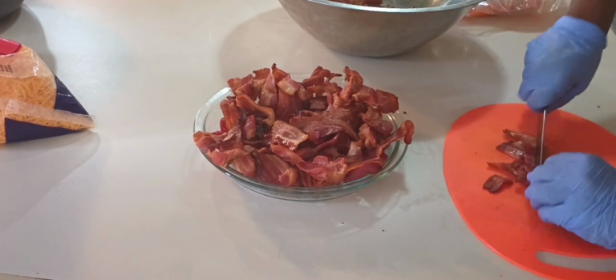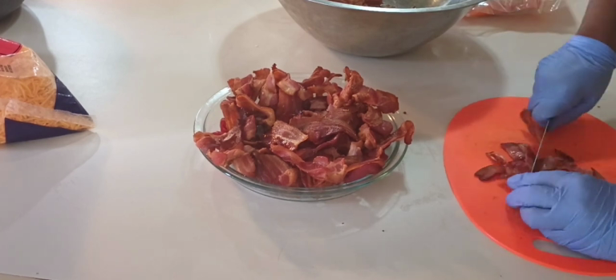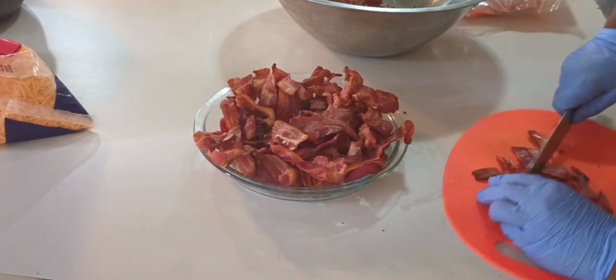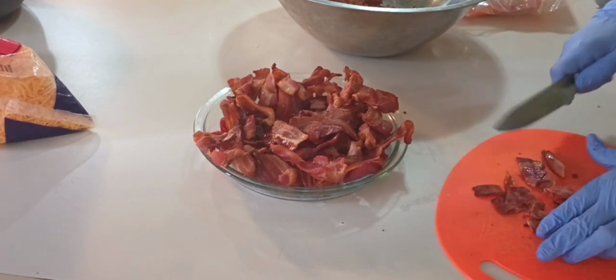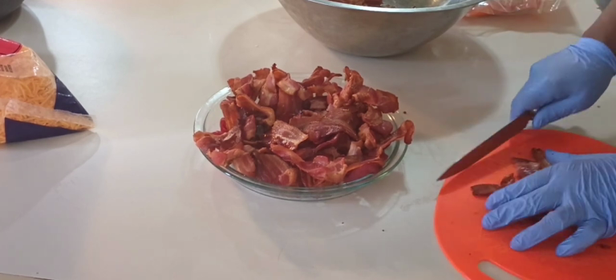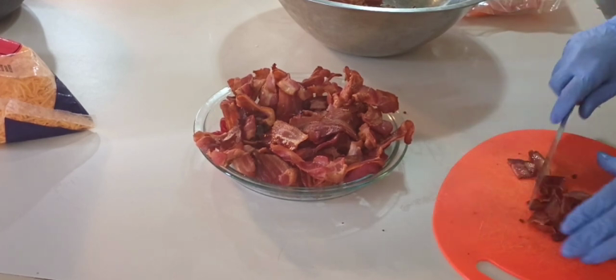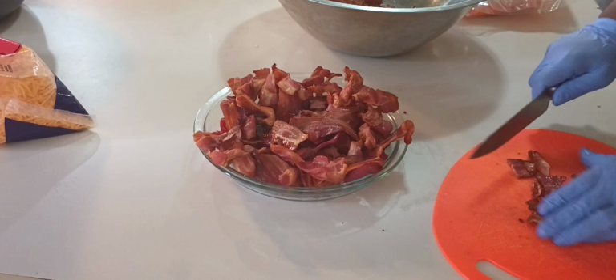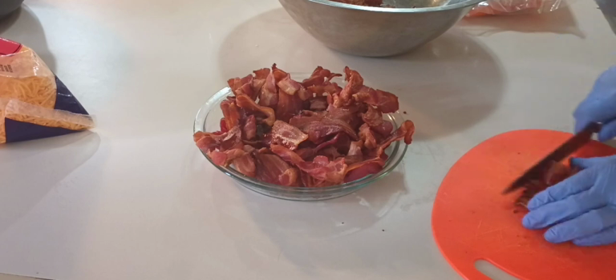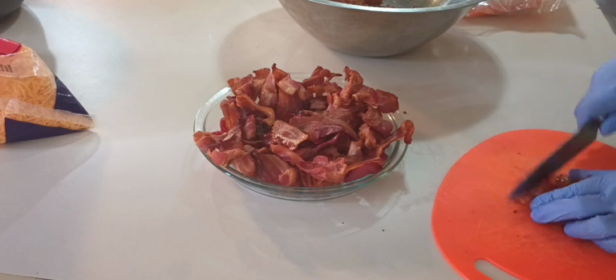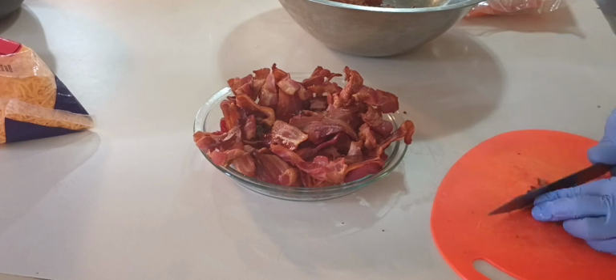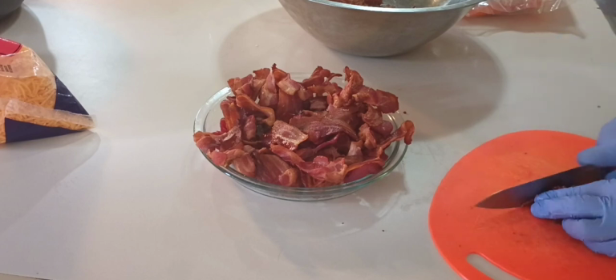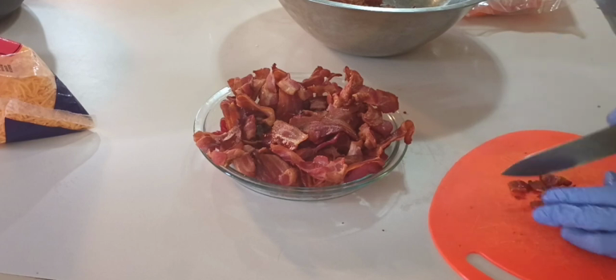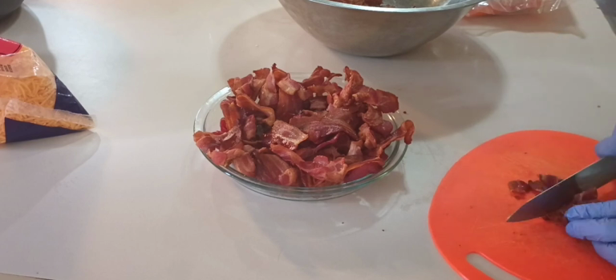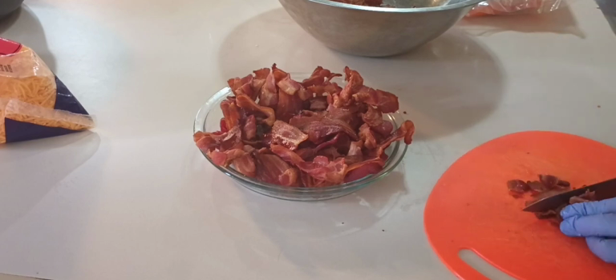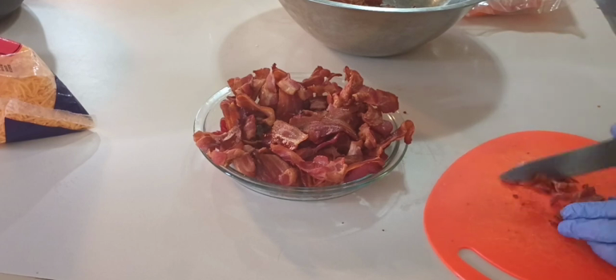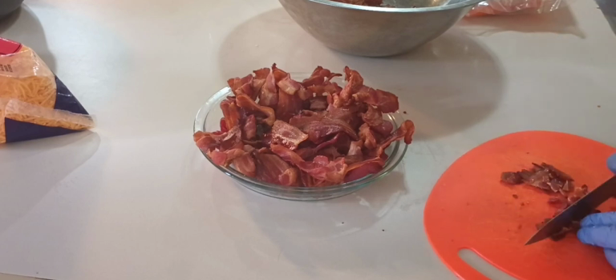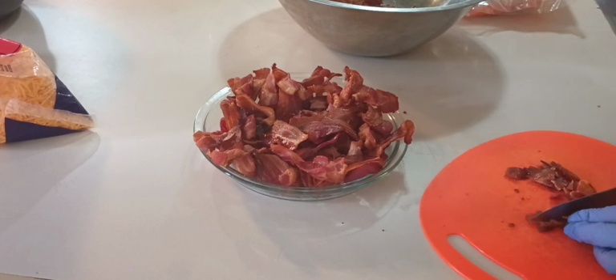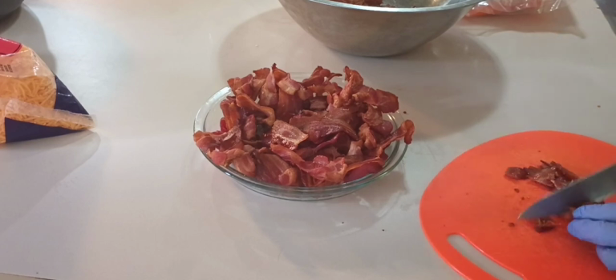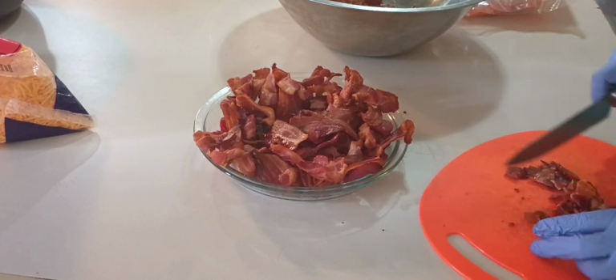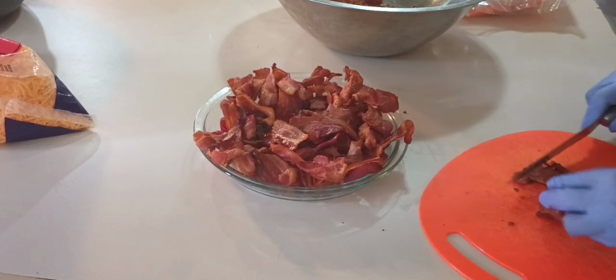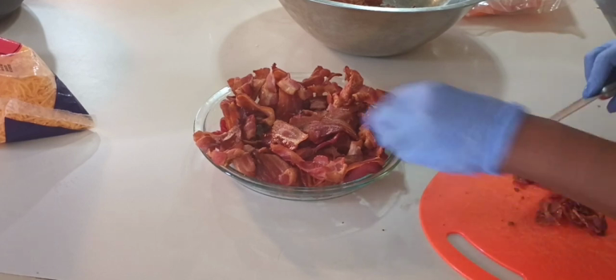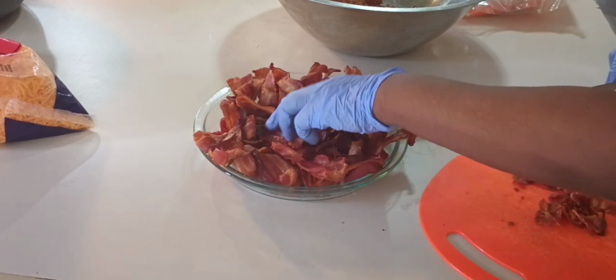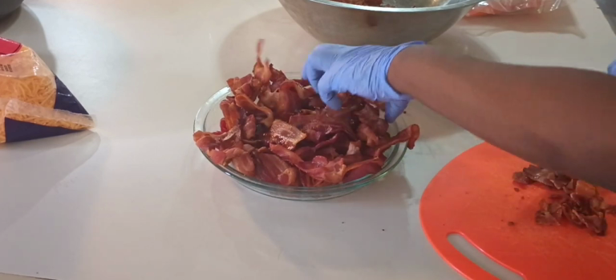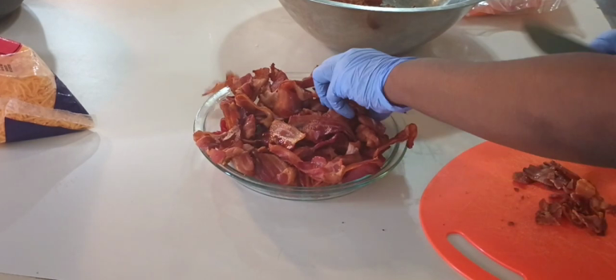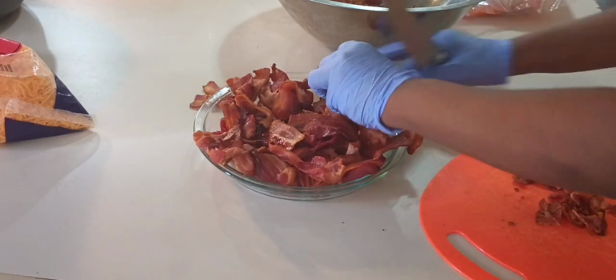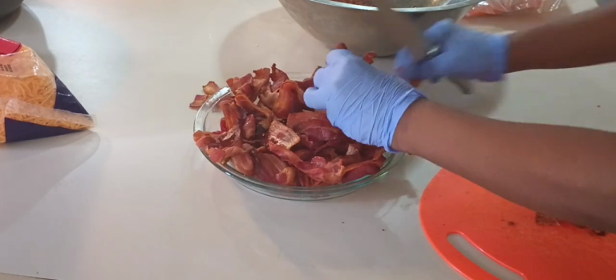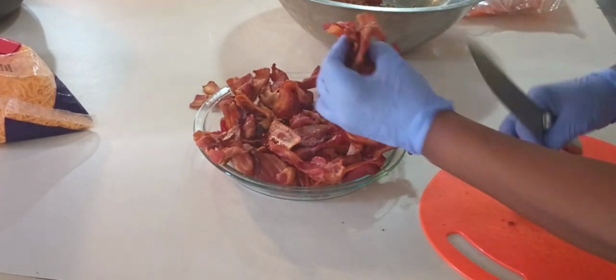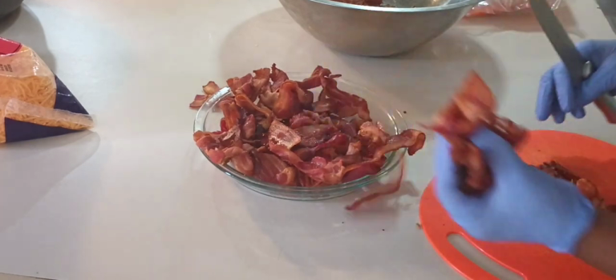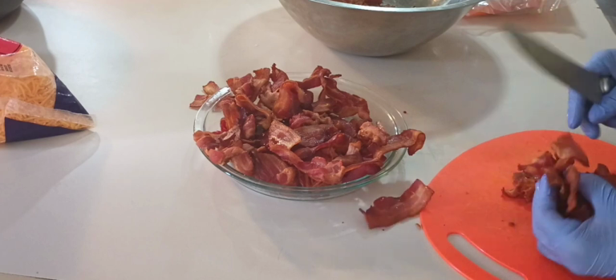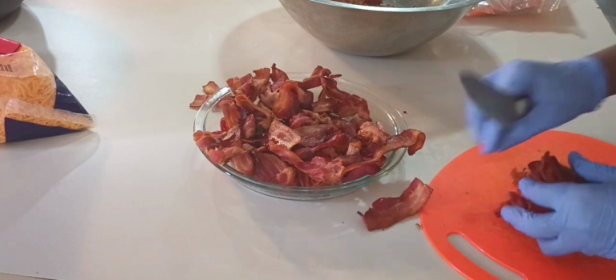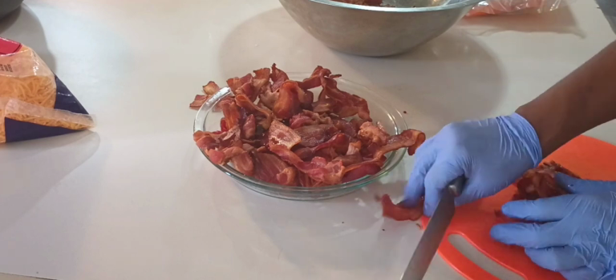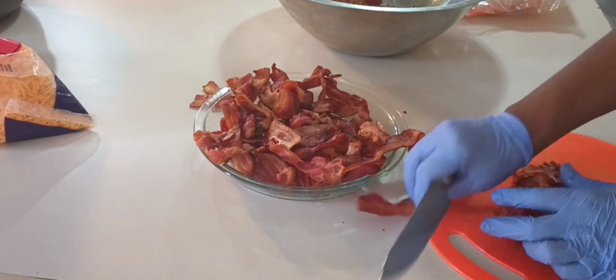A tip: if your cutting board is sliding around, get a wet dish towel or a wet paper towel and put it underneath so it'll stop moving.